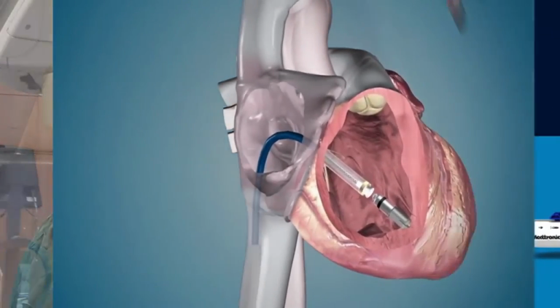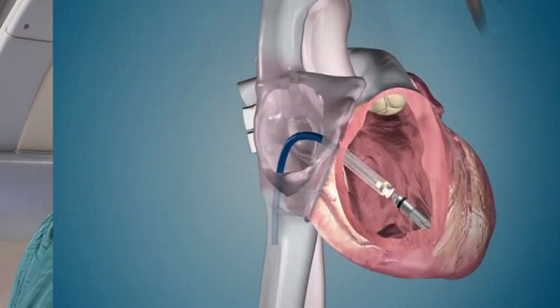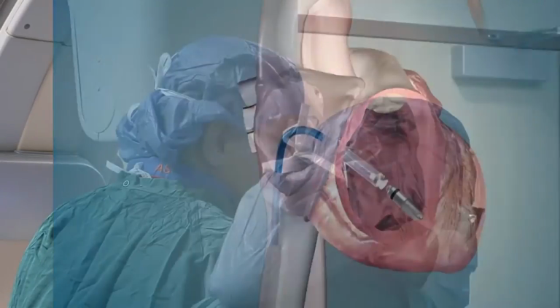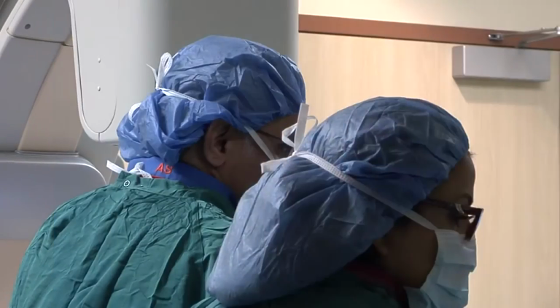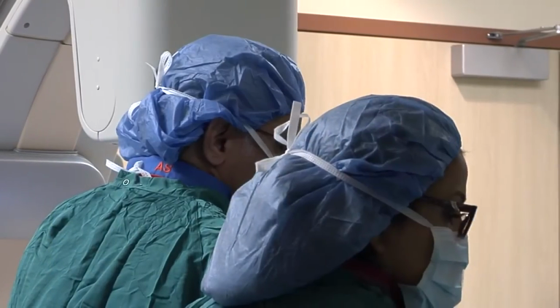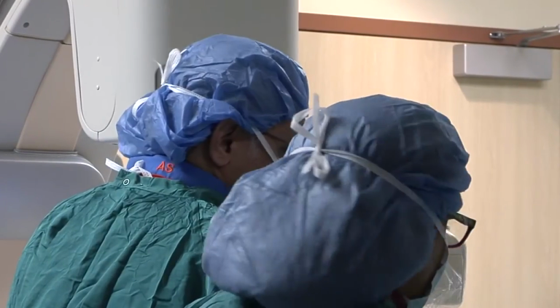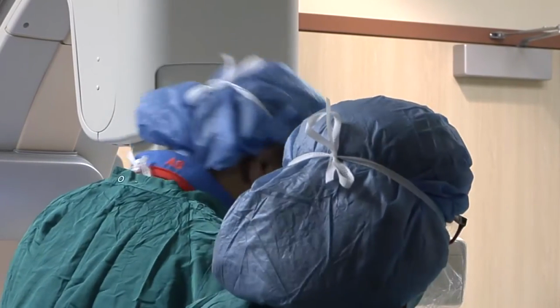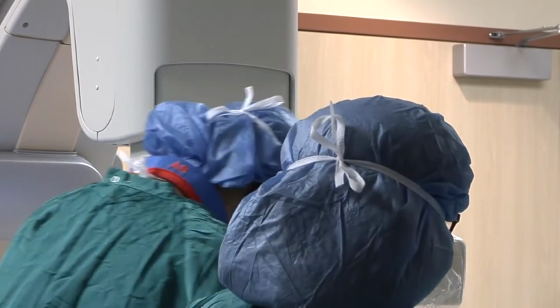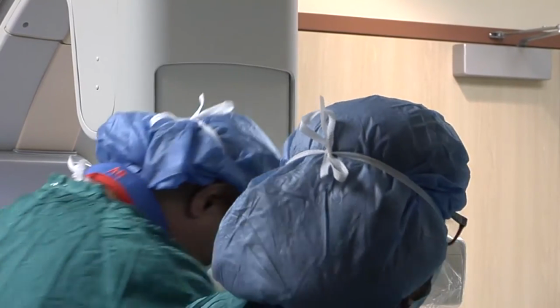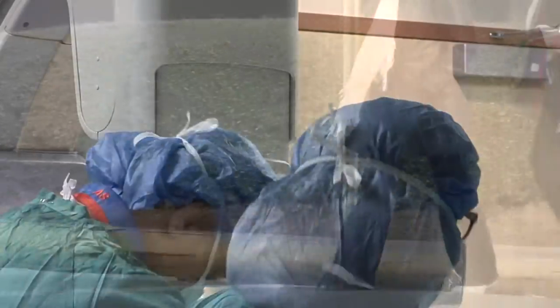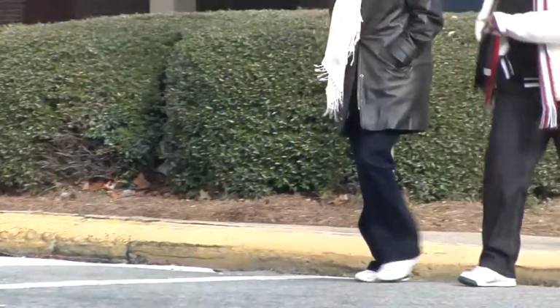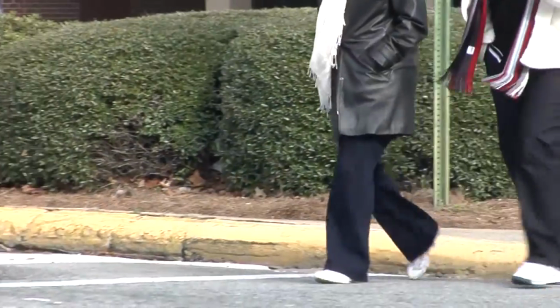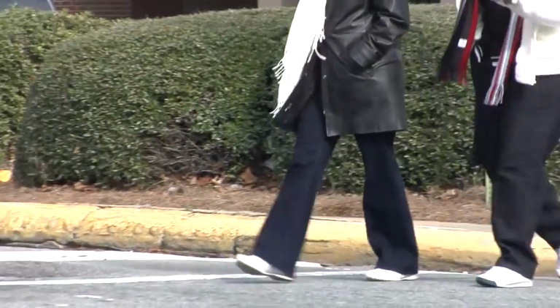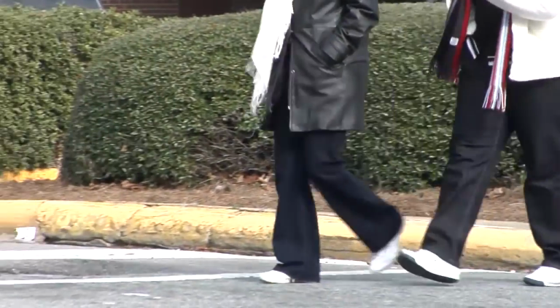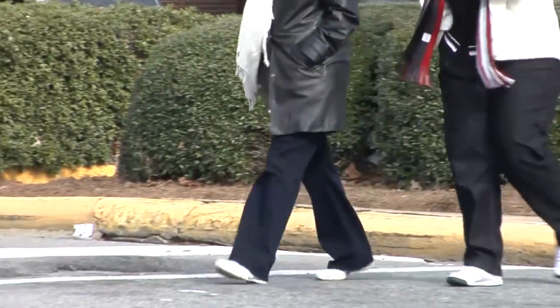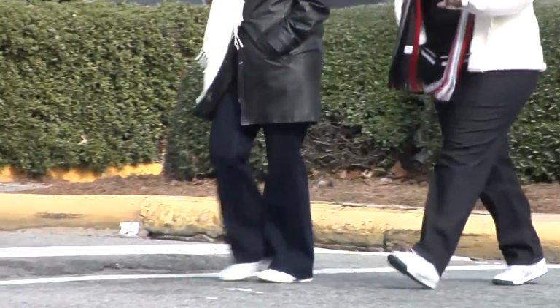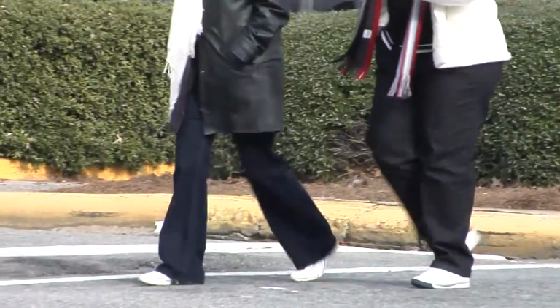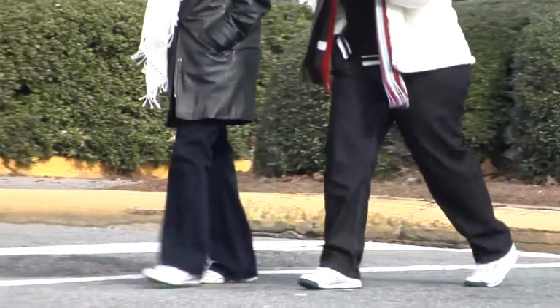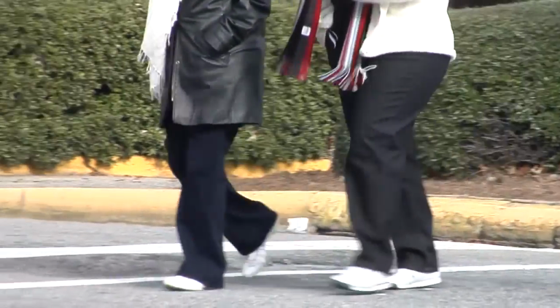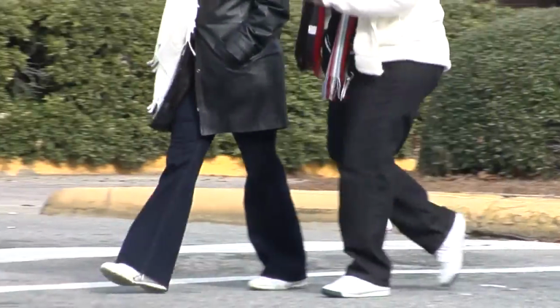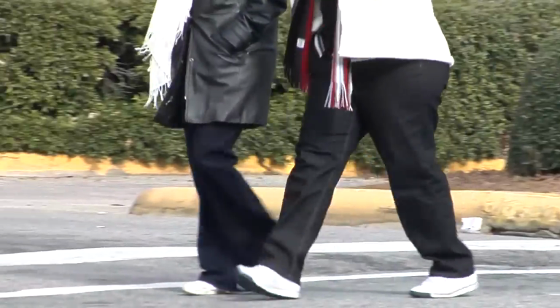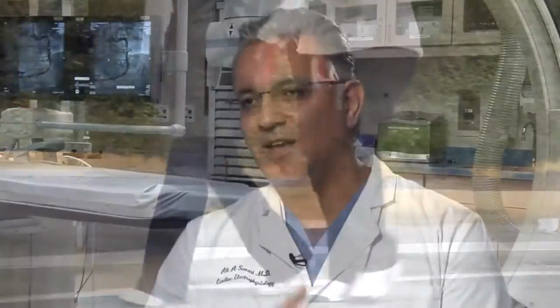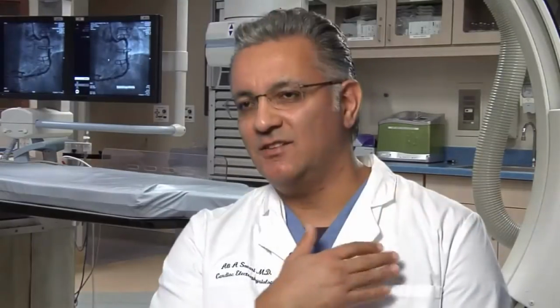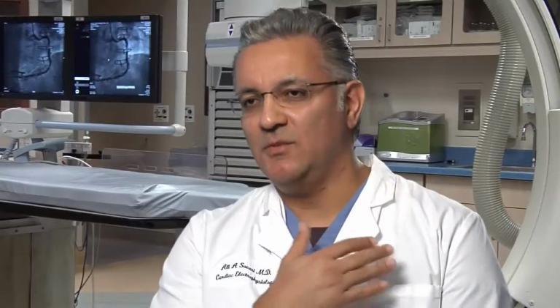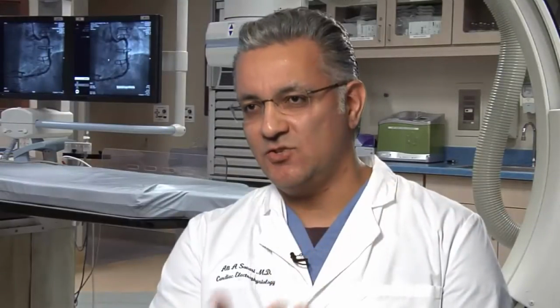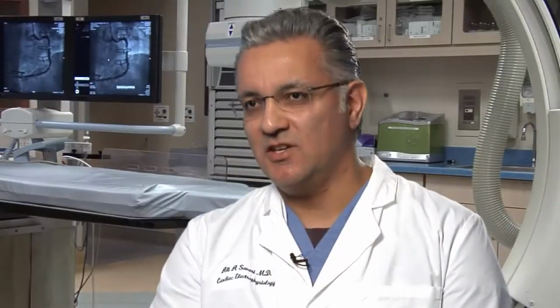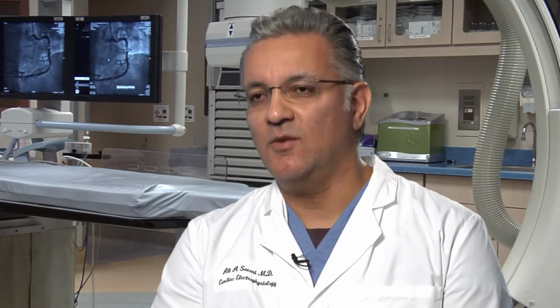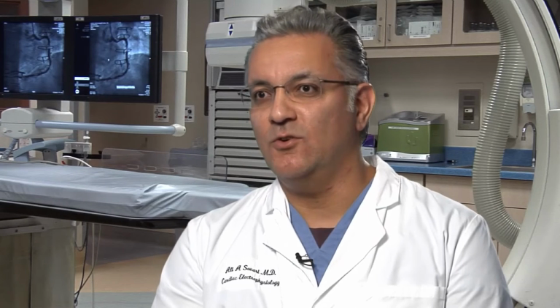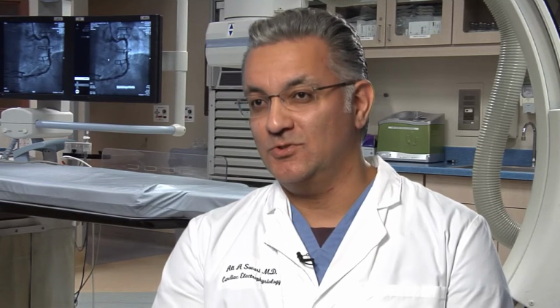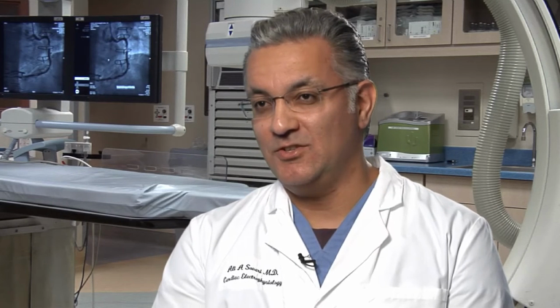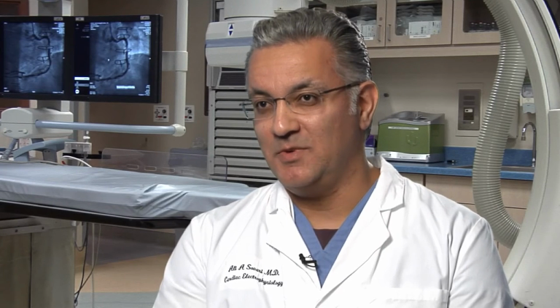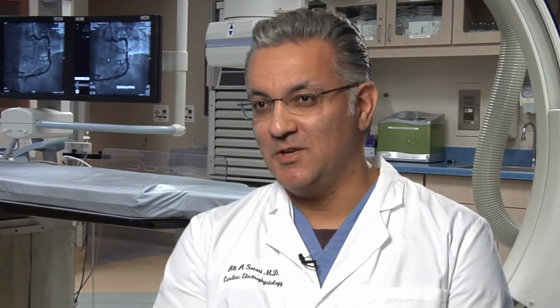After this procedure, there is no pocket and there are no limitations that come with having a pocket, wound, and activity limitations that come with the older traditional pacemaker.